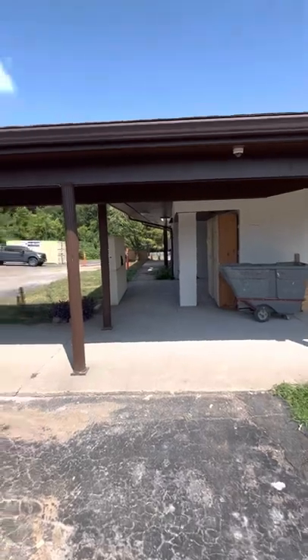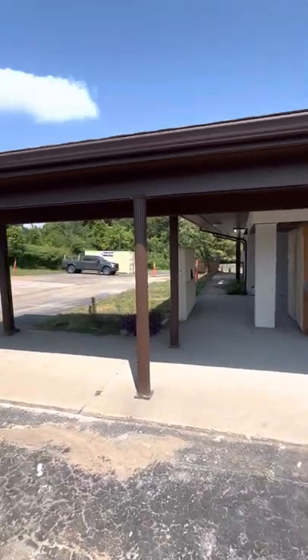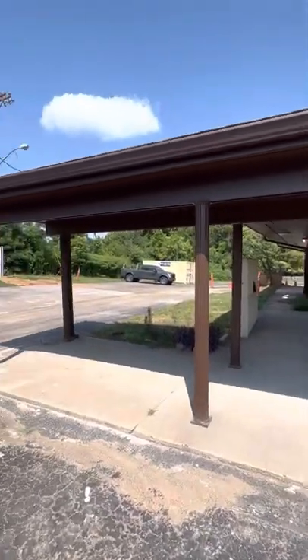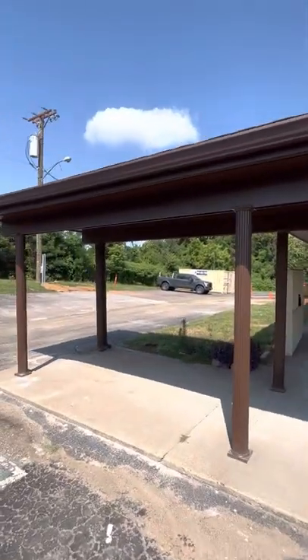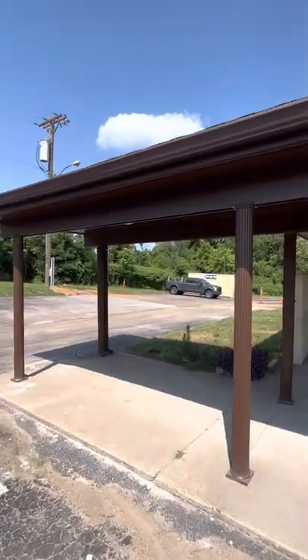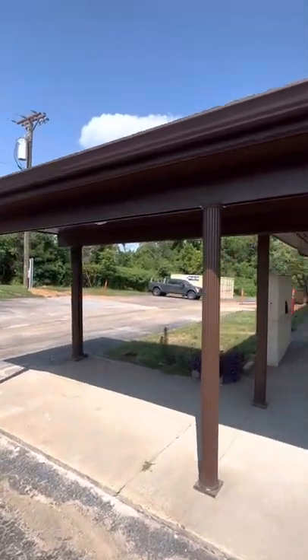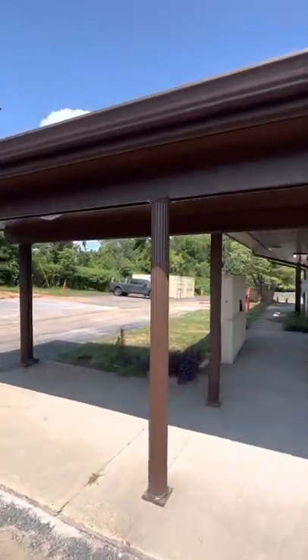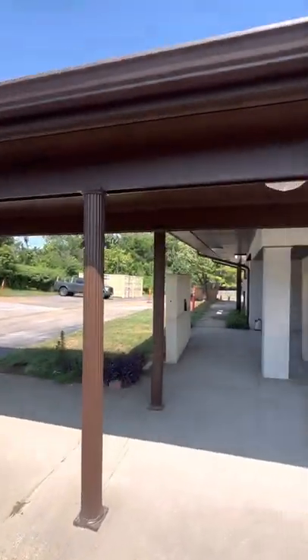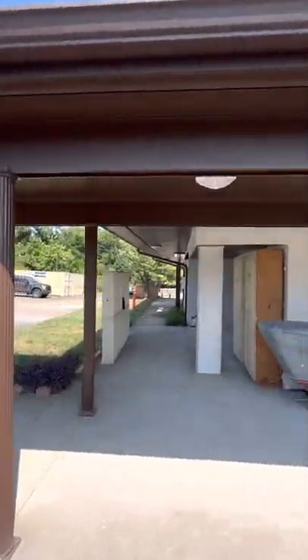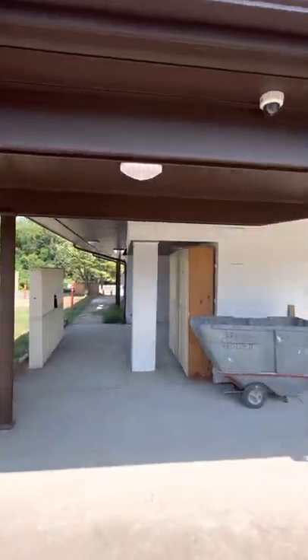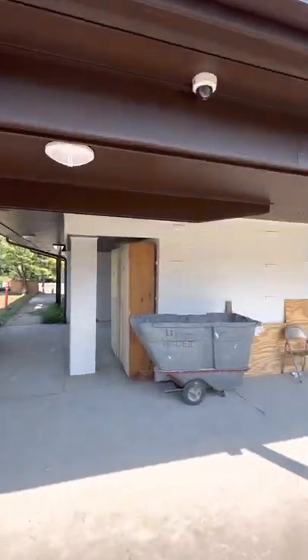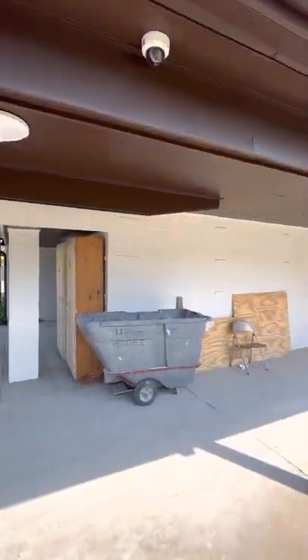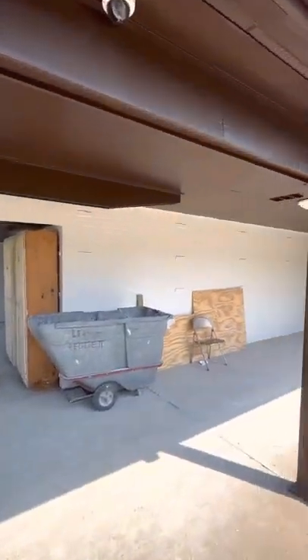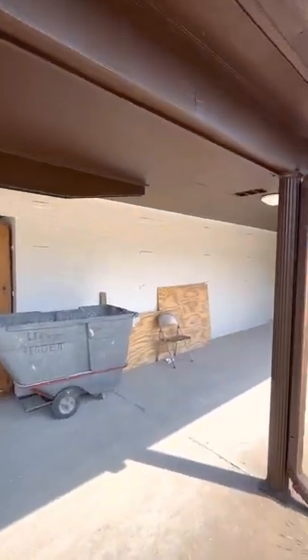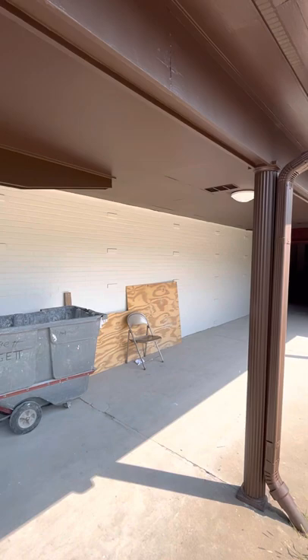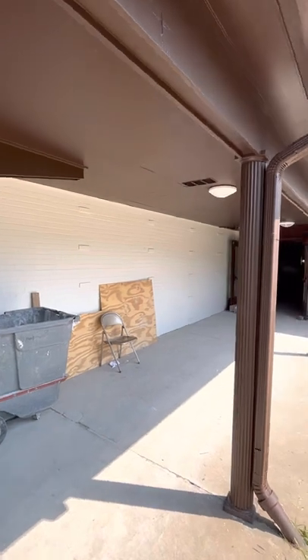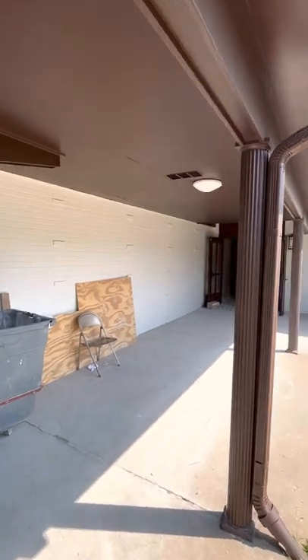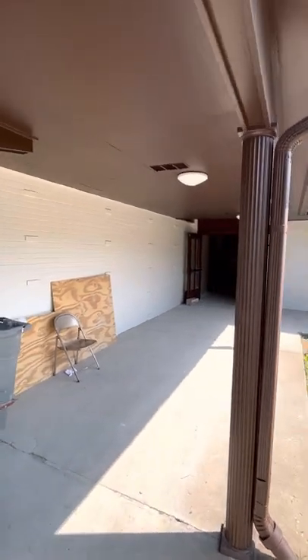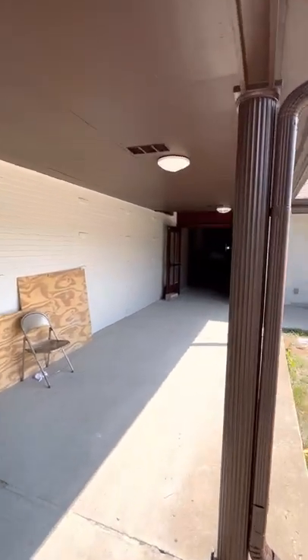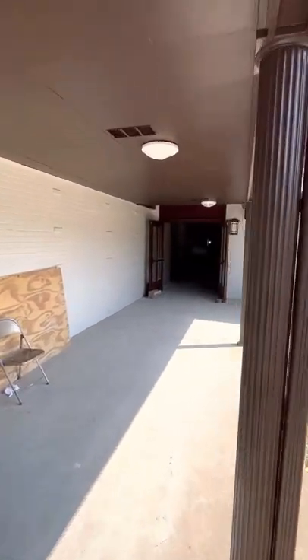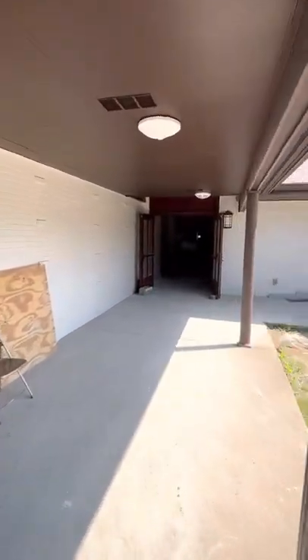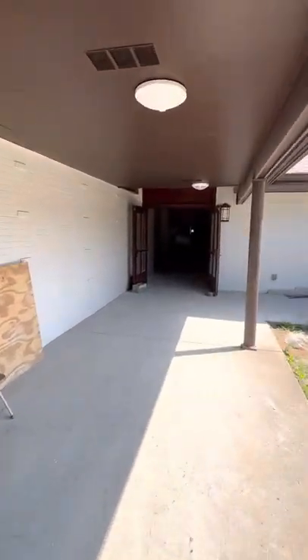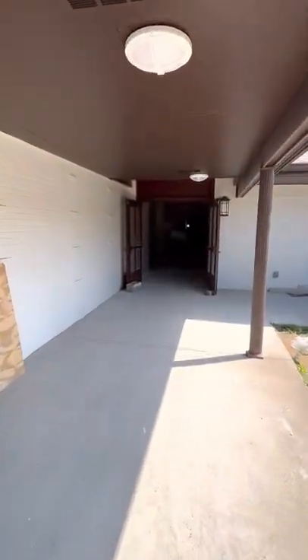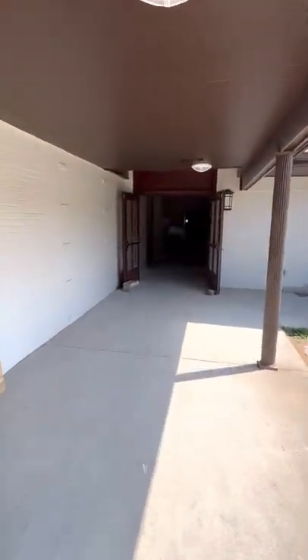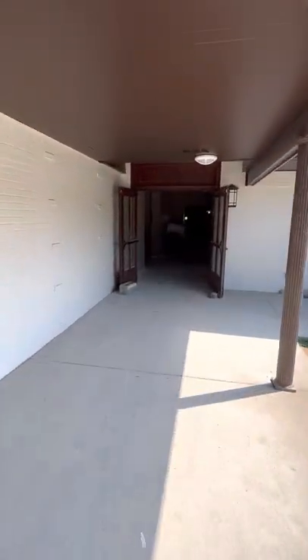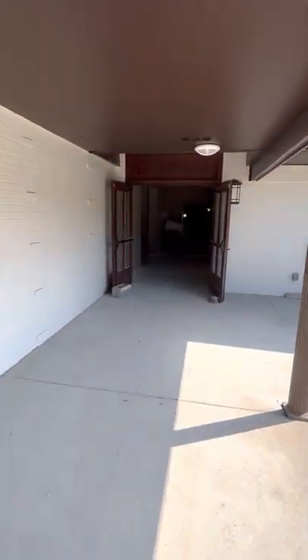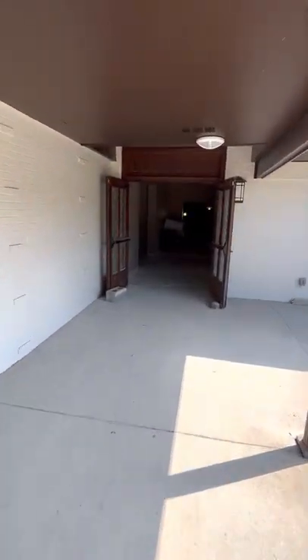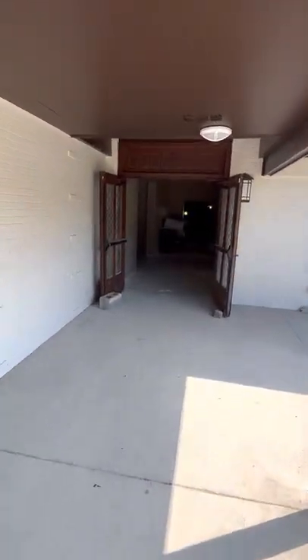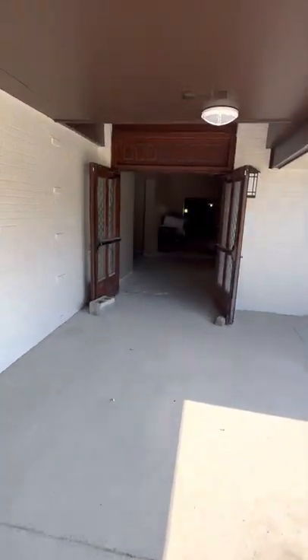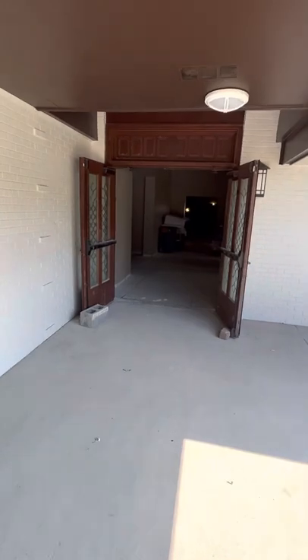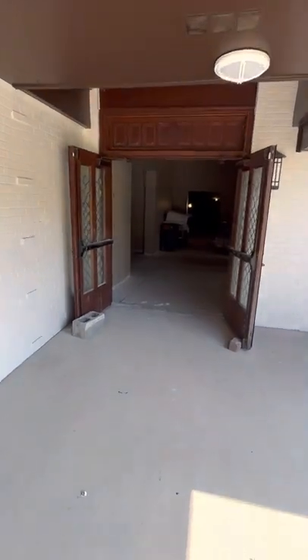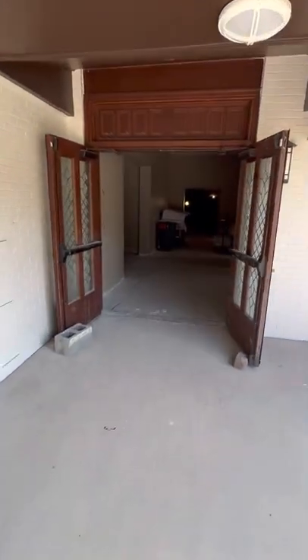As you can see, they've got what we had before: painted all the bricks white with brown trims, and this will still be our main entrance as it was before.